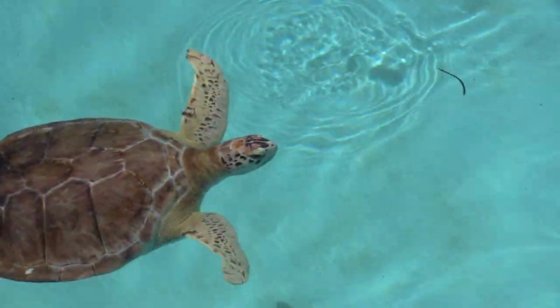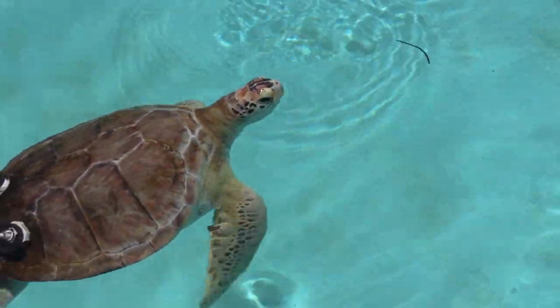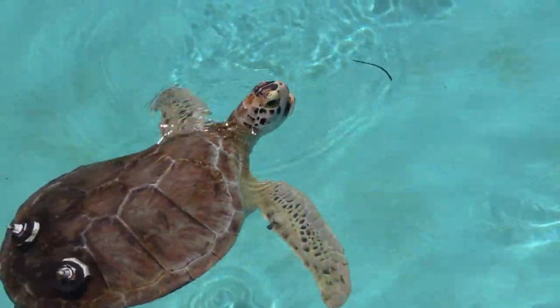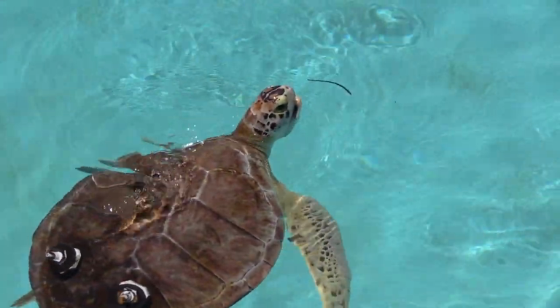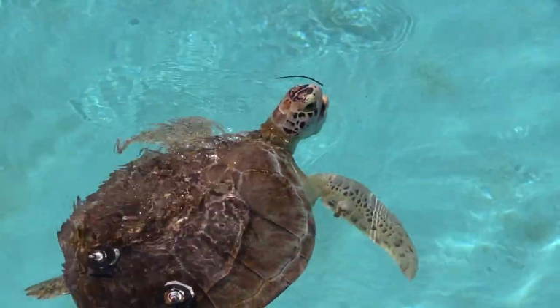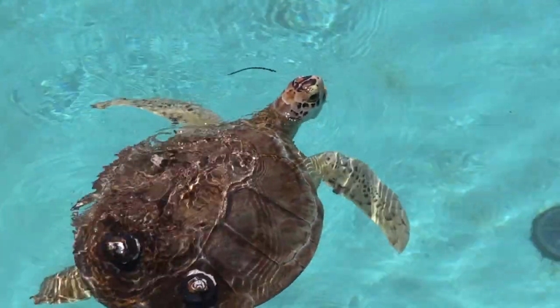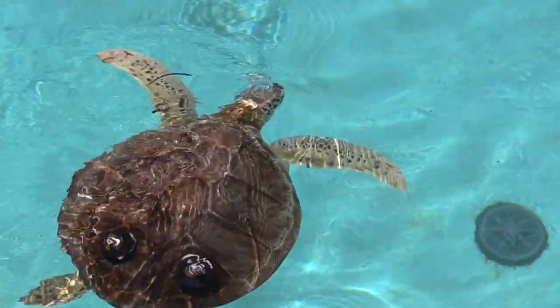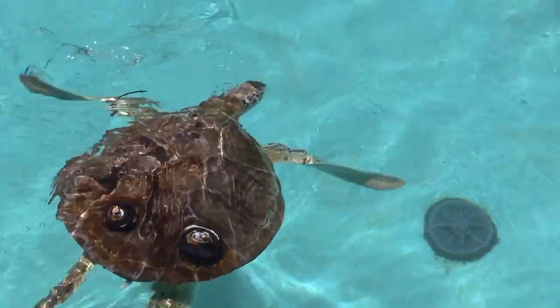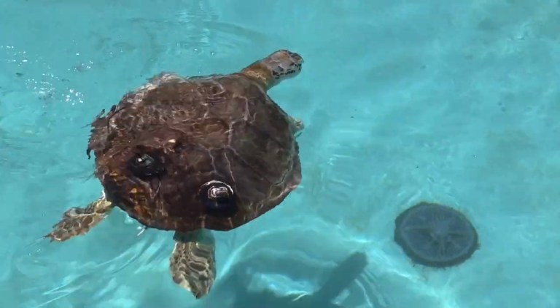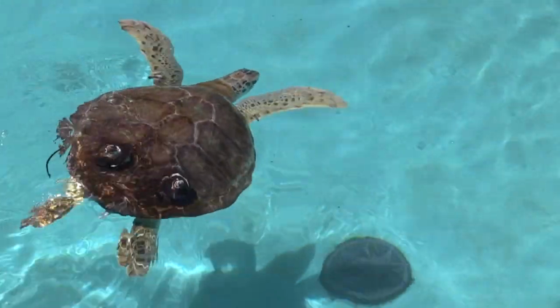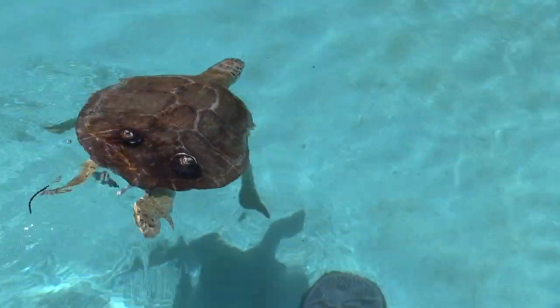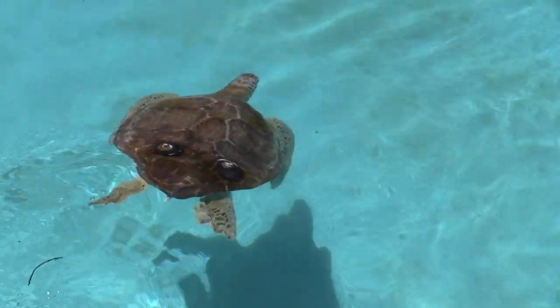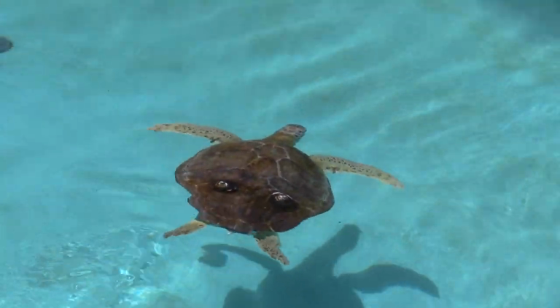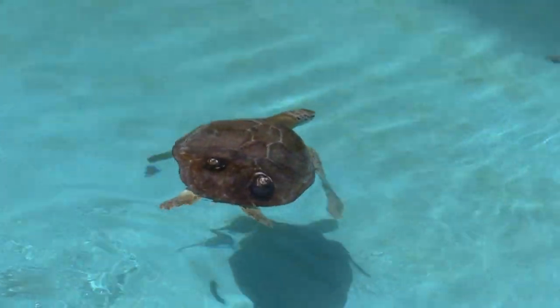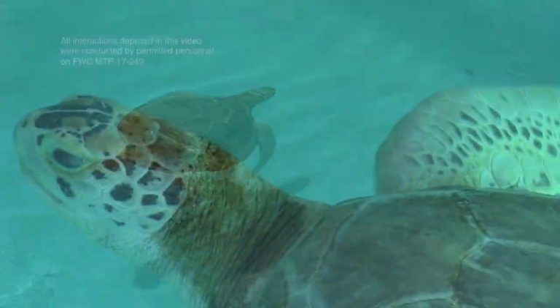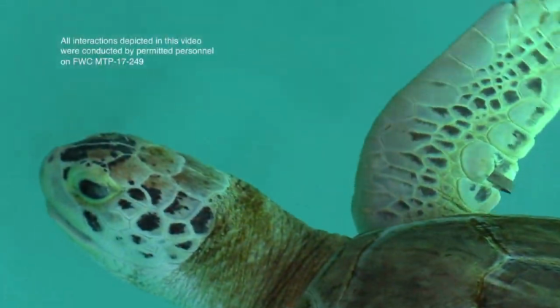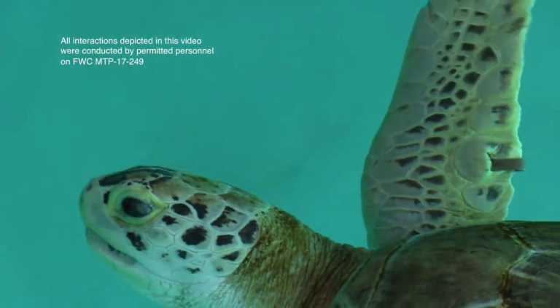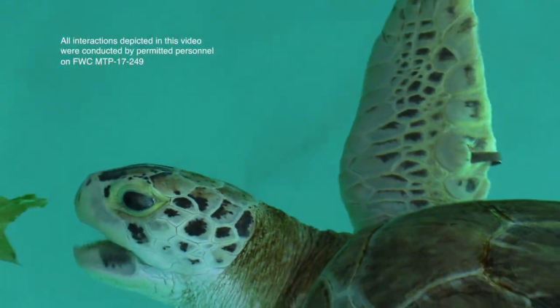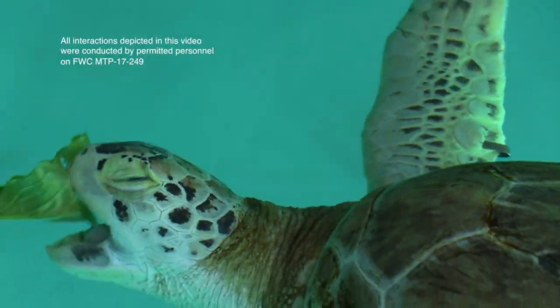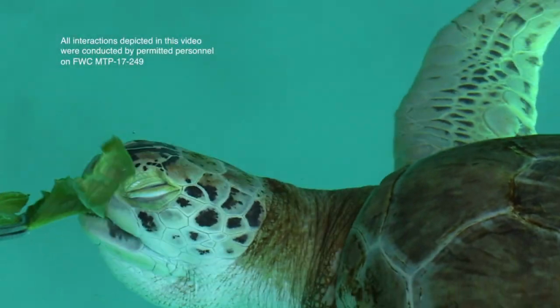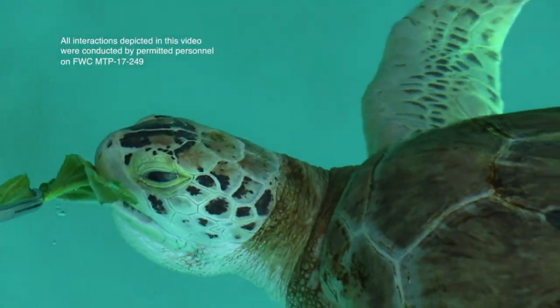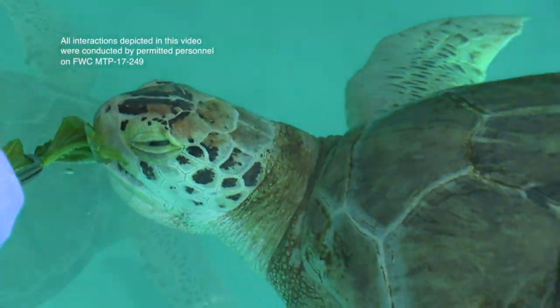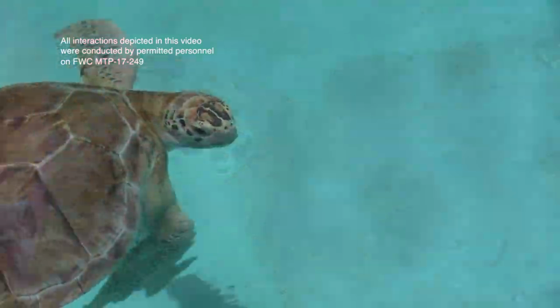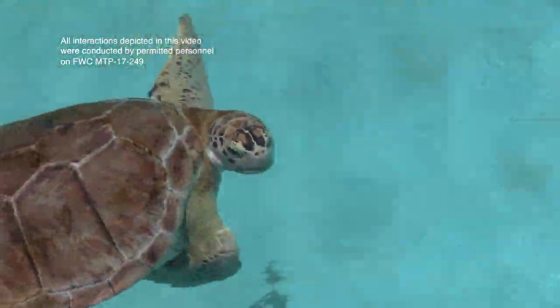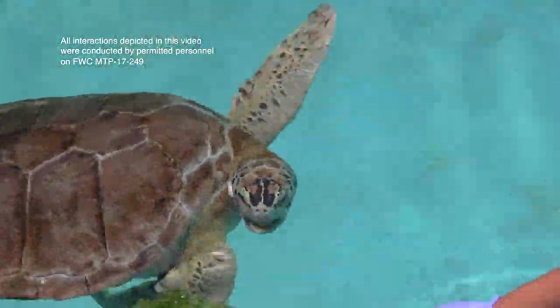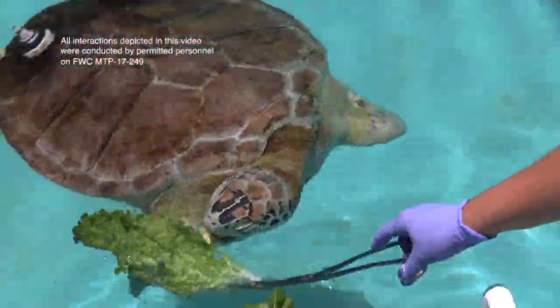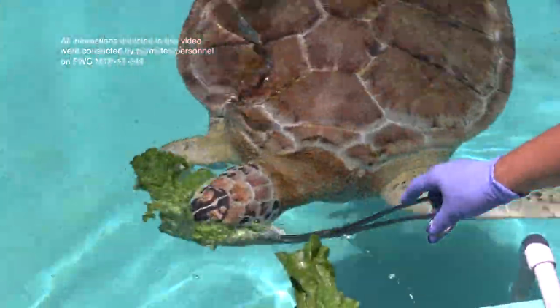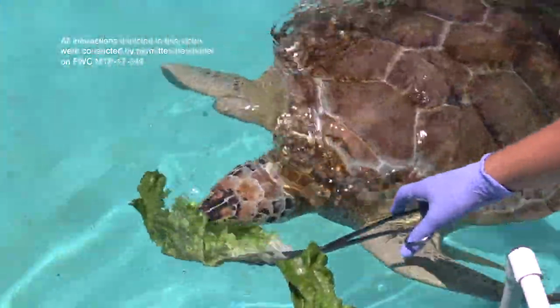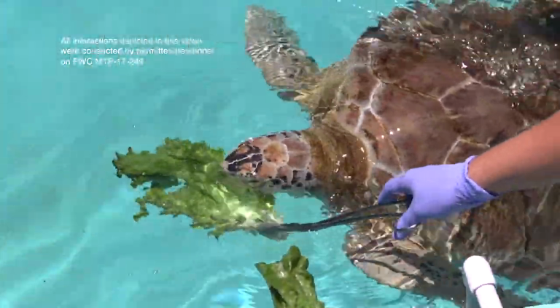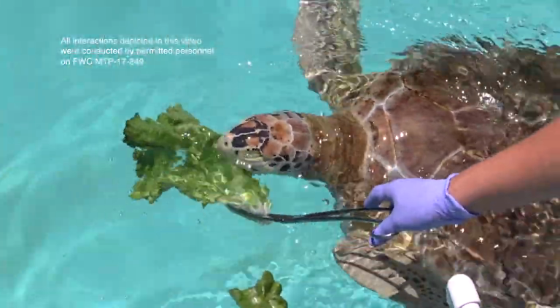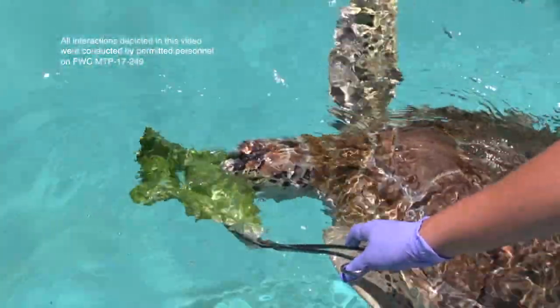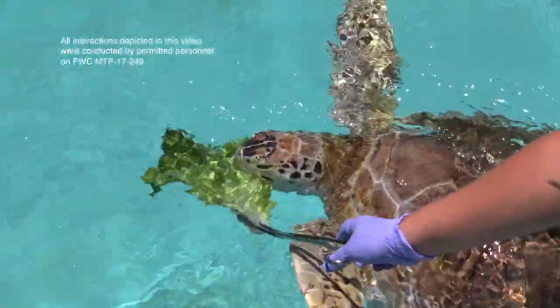This sassy teenager is a little over two feet long and weighs in at around 50 pounds. Her healthy appetite has her well on her way to the more than 400 pounds of a full-grown adult.